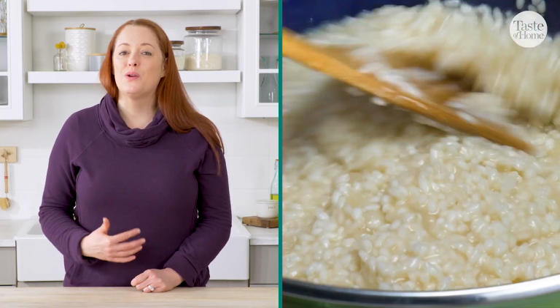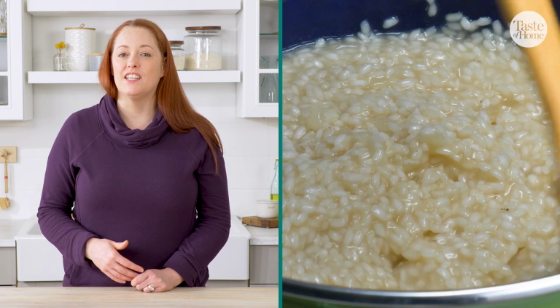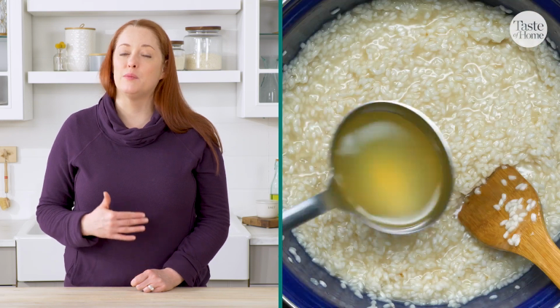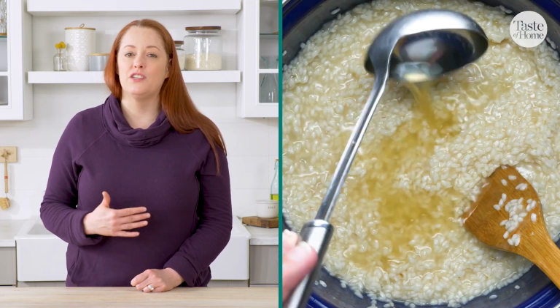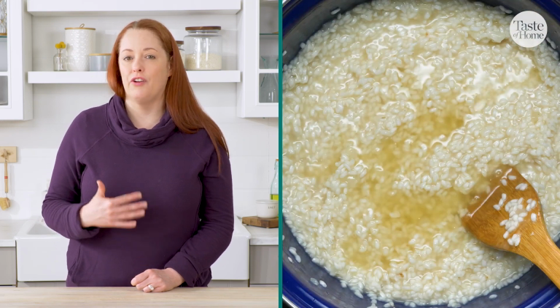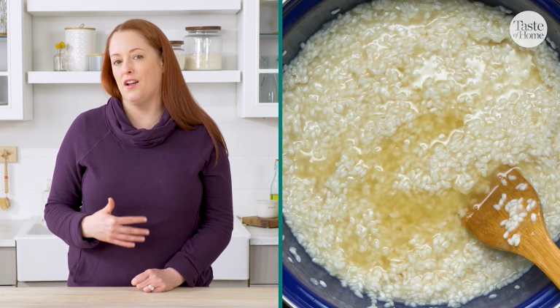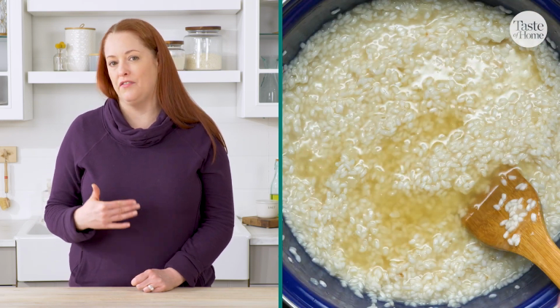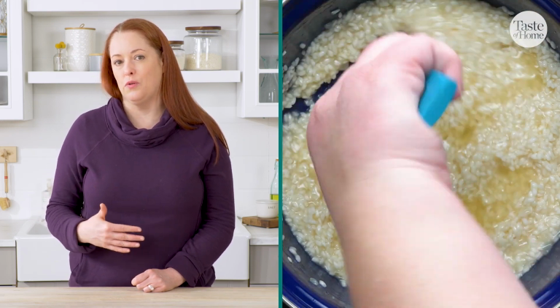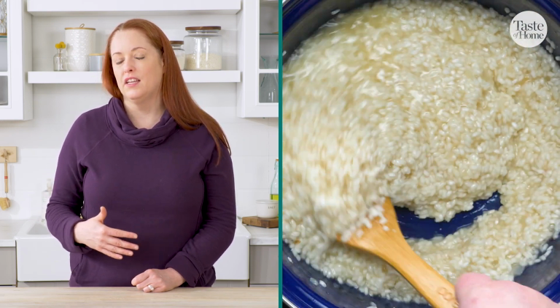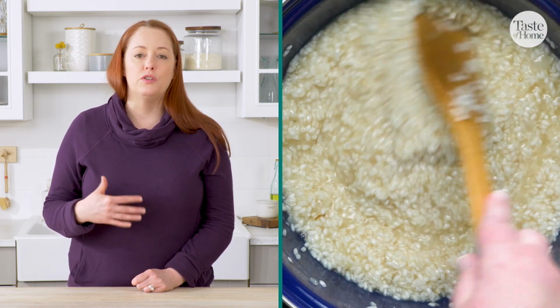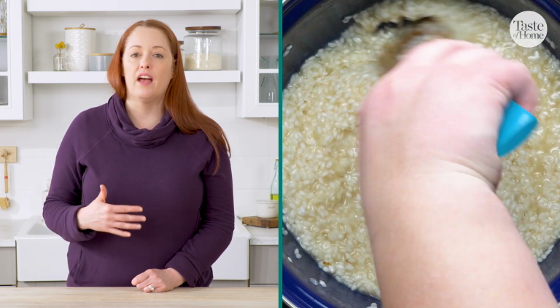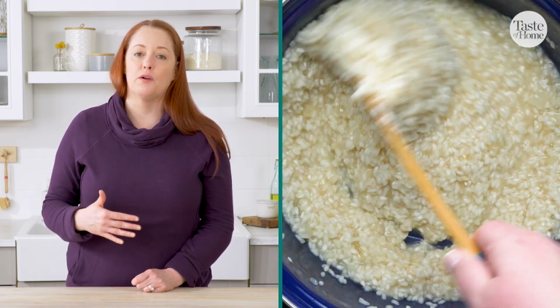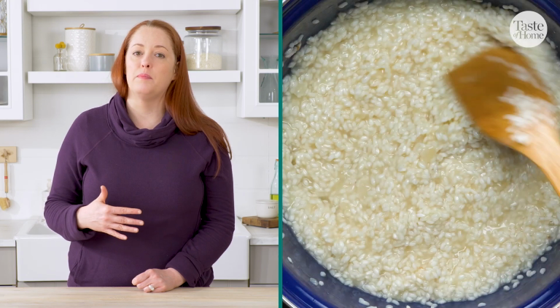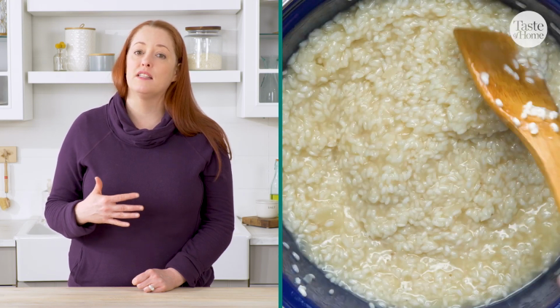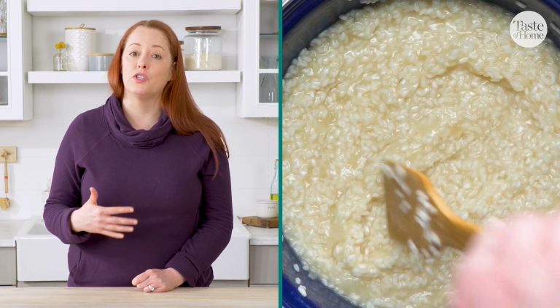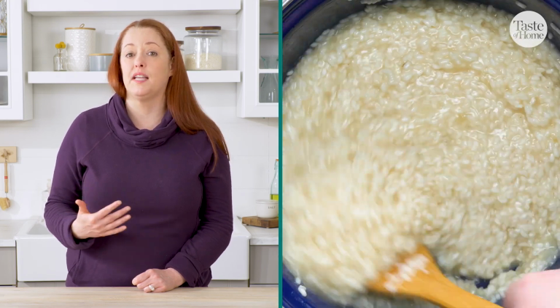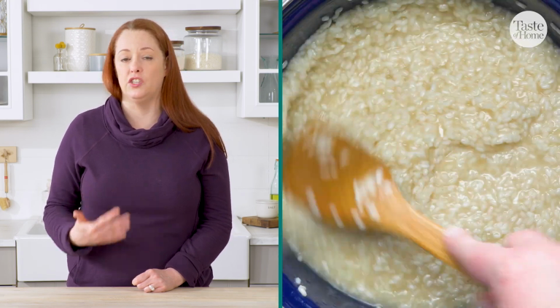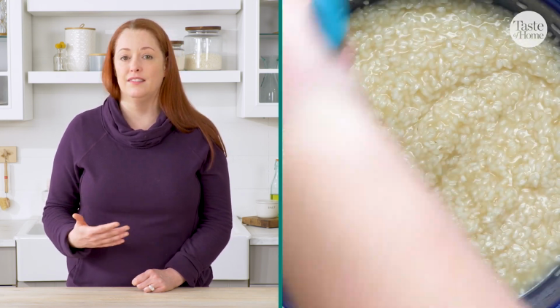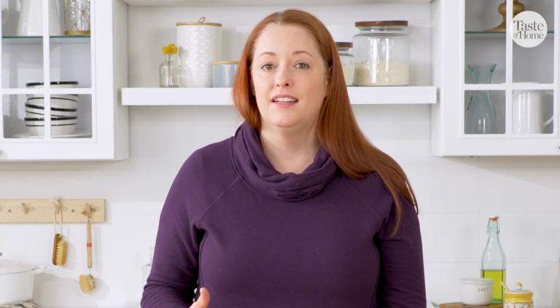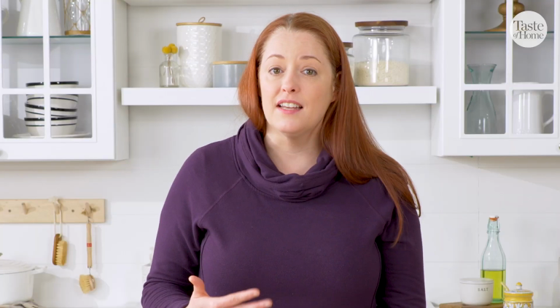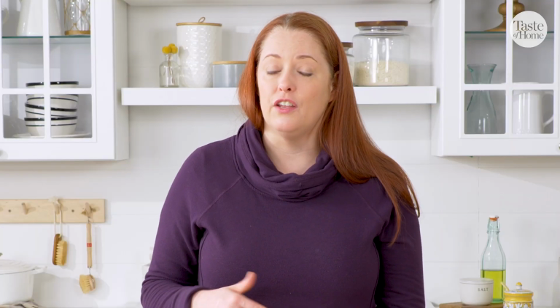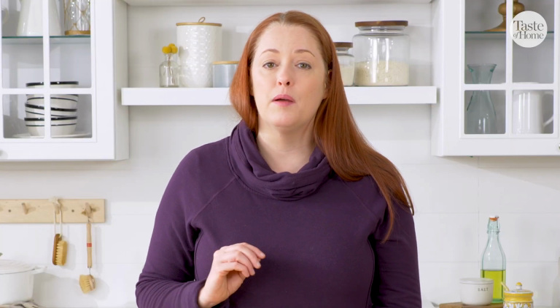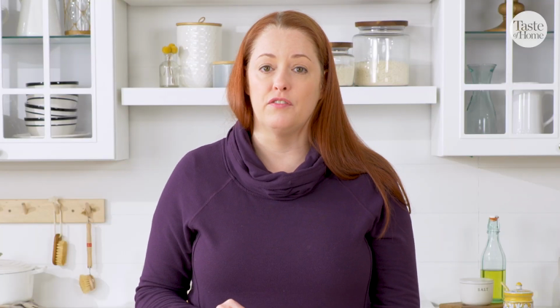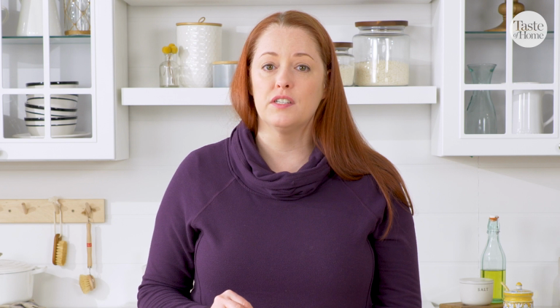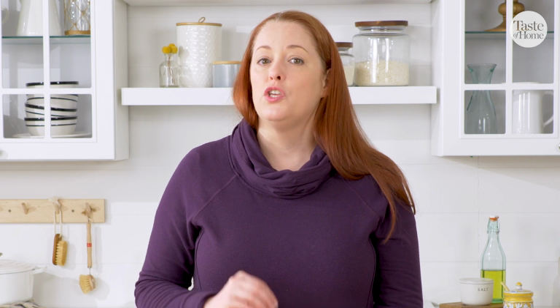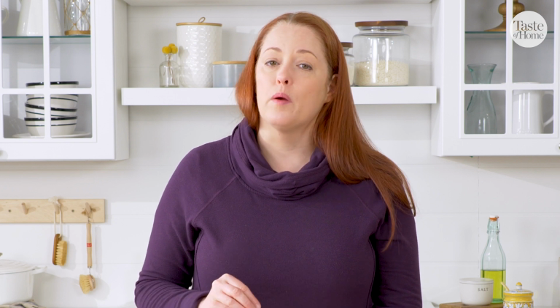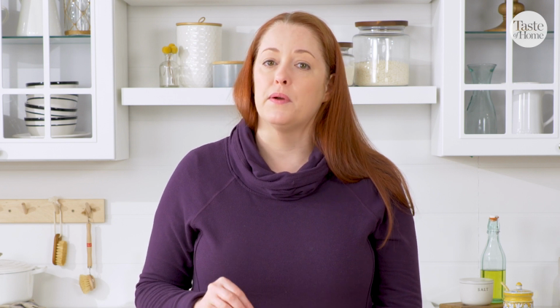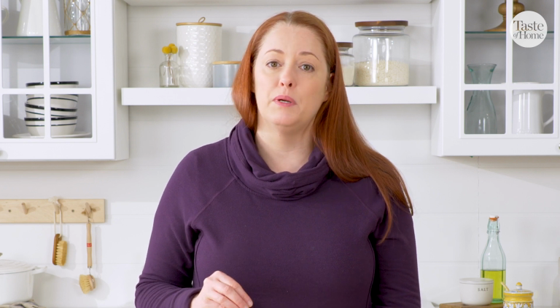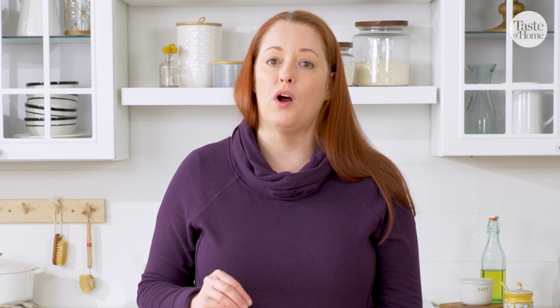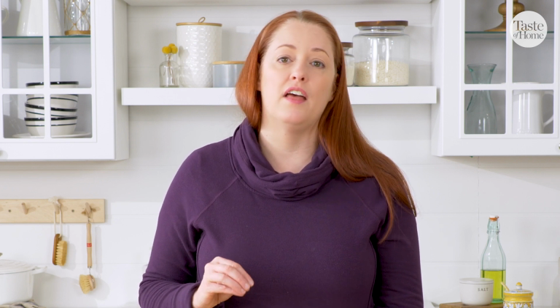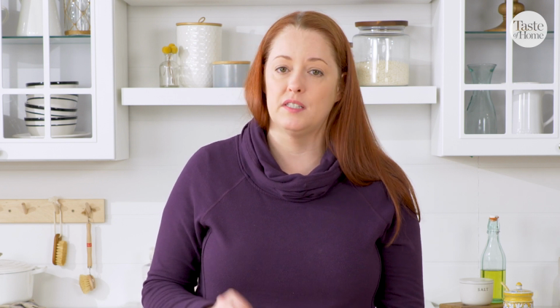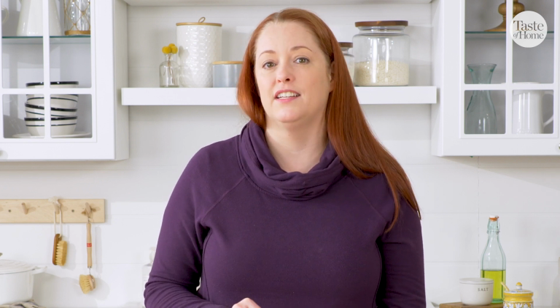Risotto is a dish that is best enjoyed fresh and hot right off the stove. You don't want to have it sit around because the starches will set and congeal. That said, if you end up with leftovers, you can warm them up with a little bit more broth and they will still be delicious.